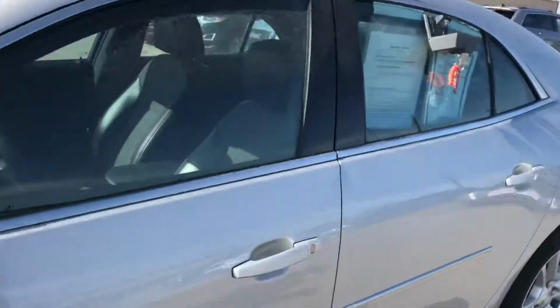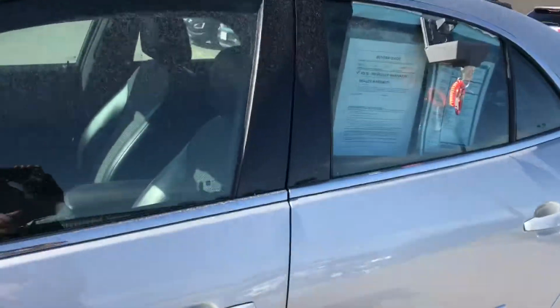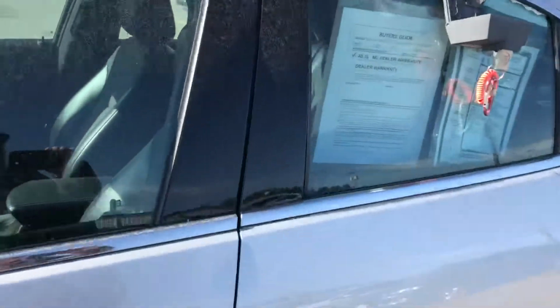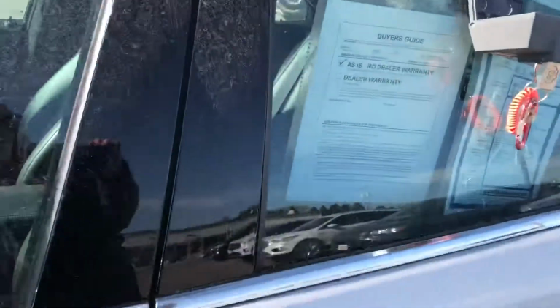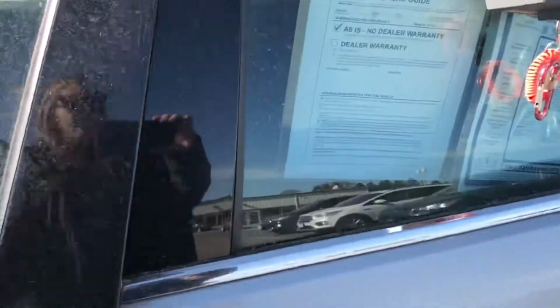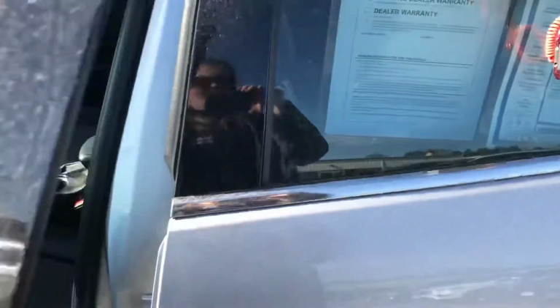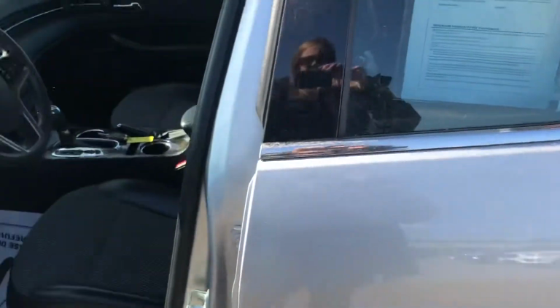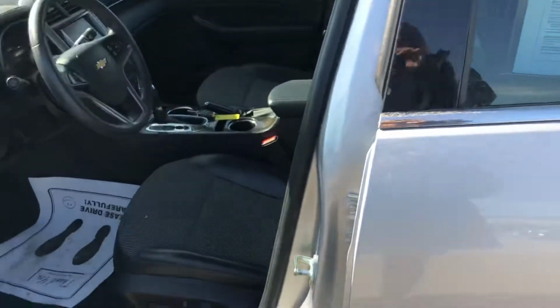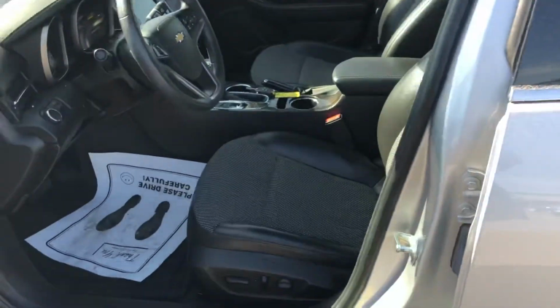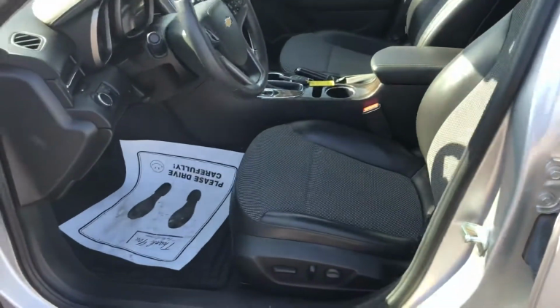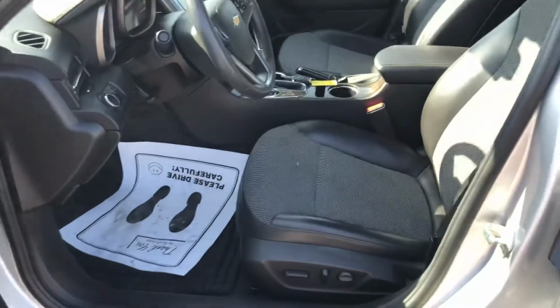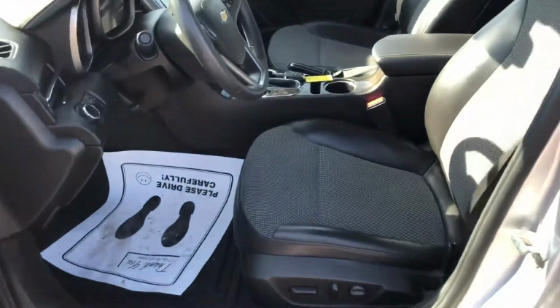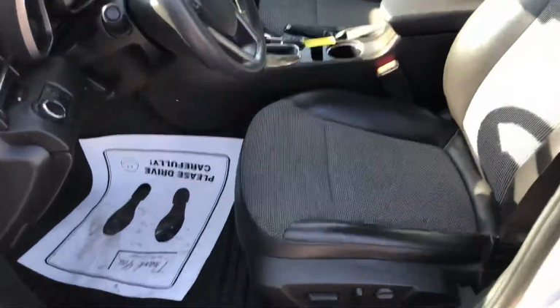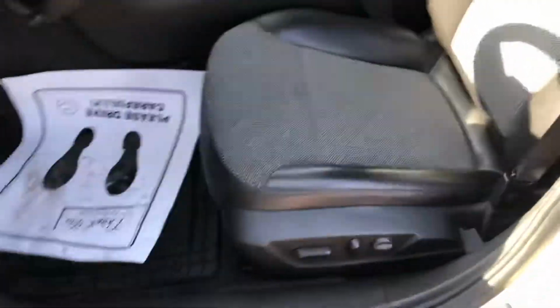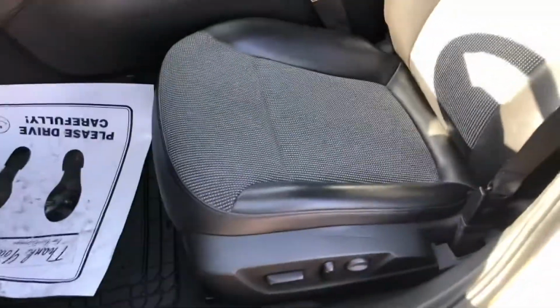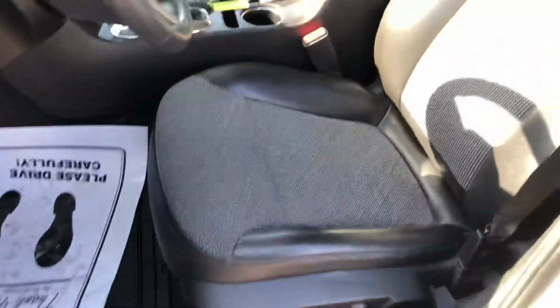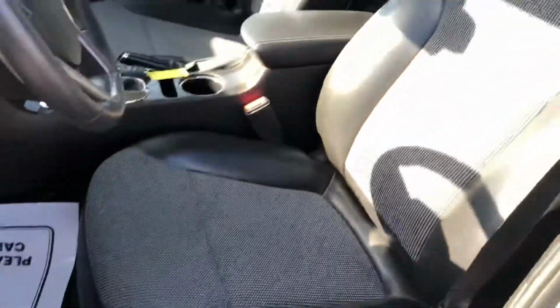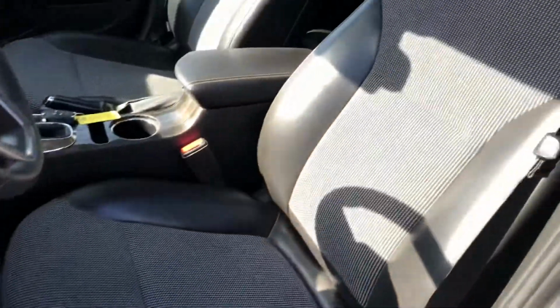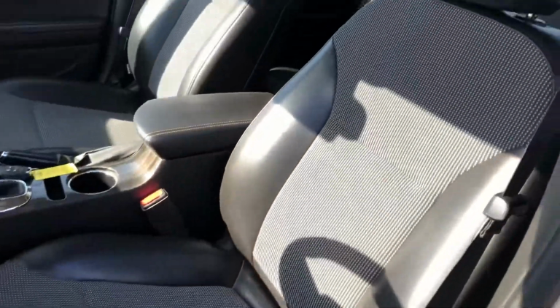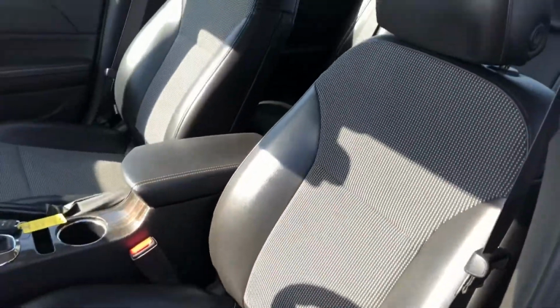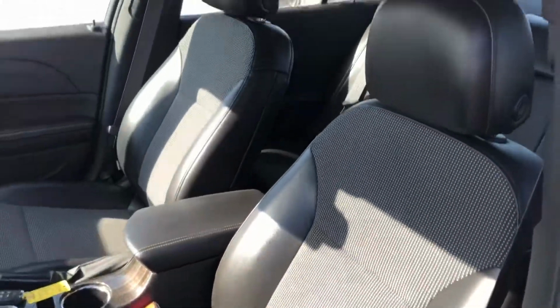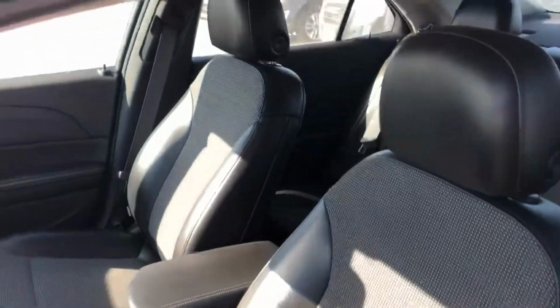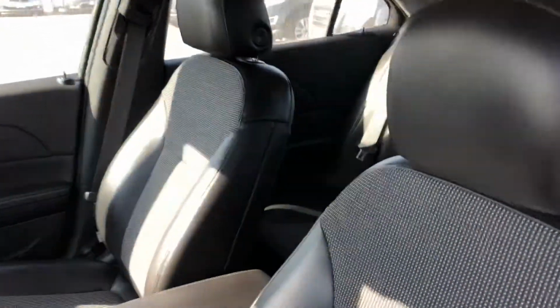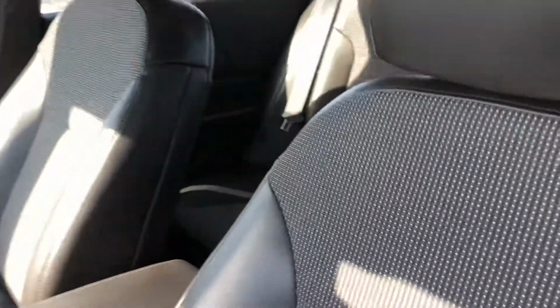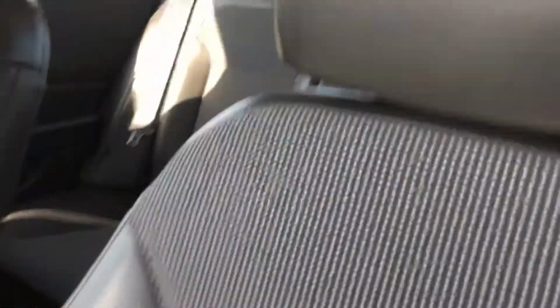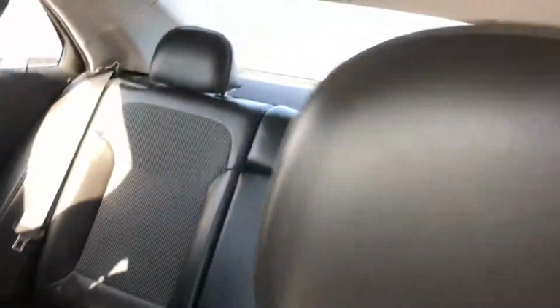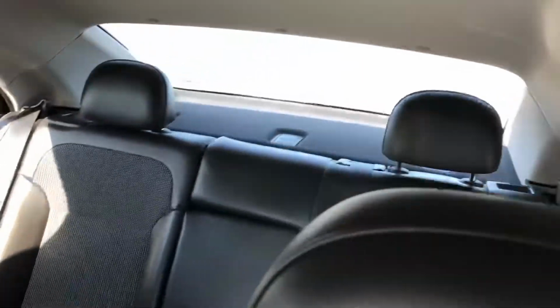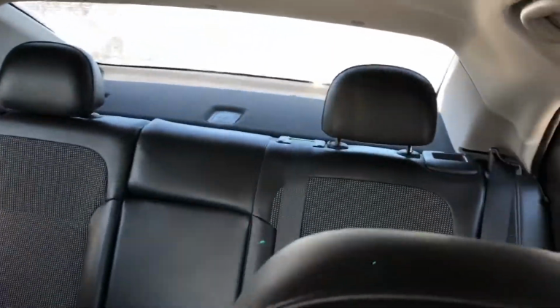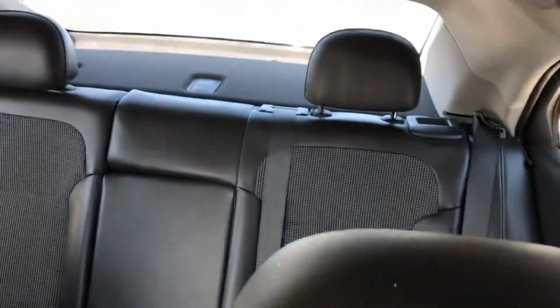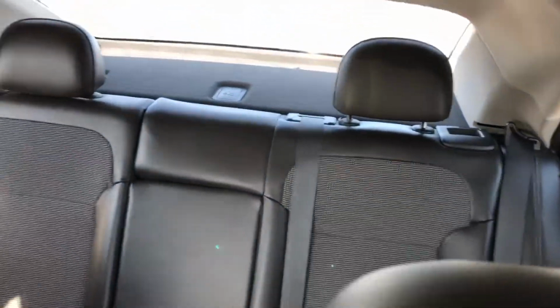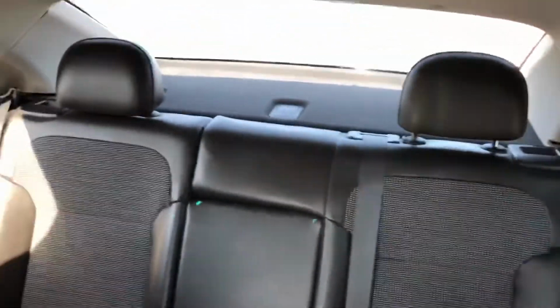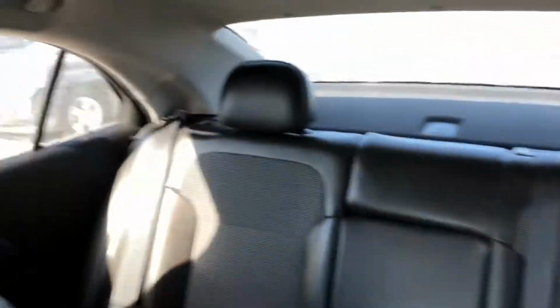Remote start on this one. Here is a look at the seat with the leather on the outside. Same with the back seat.